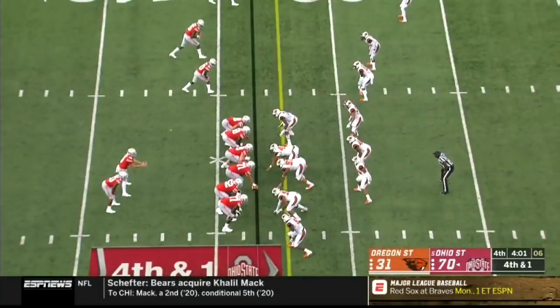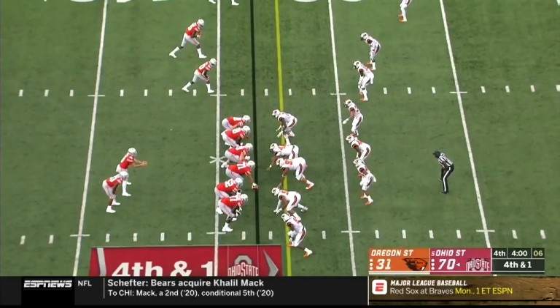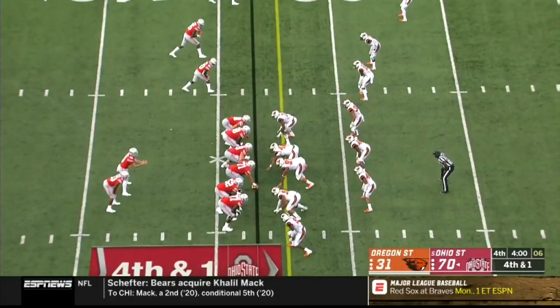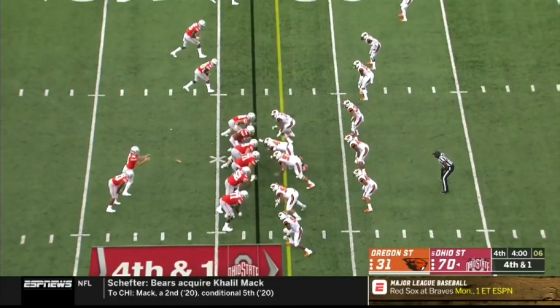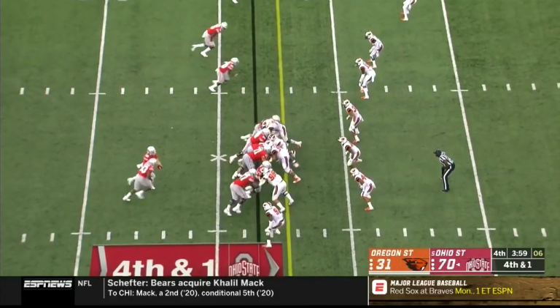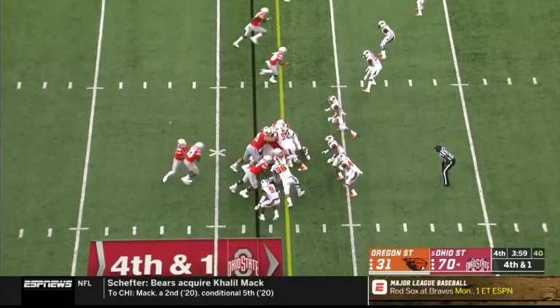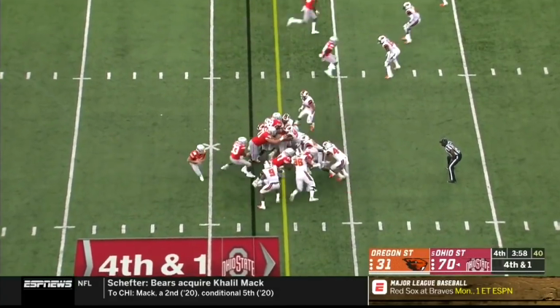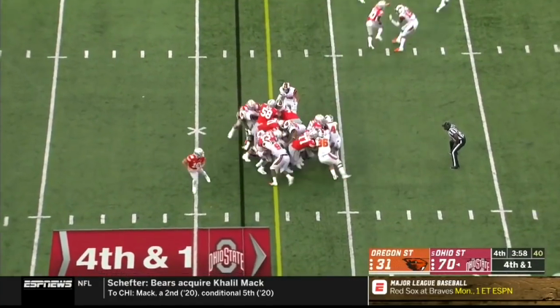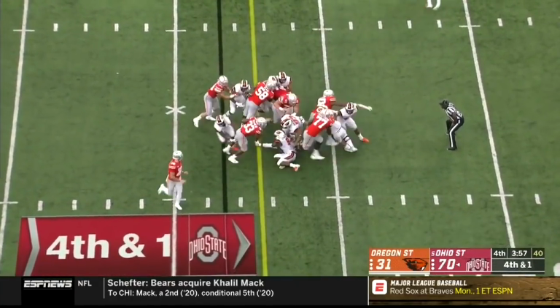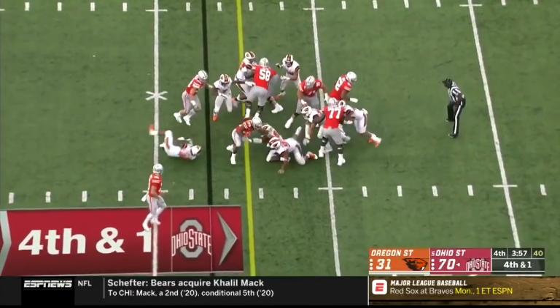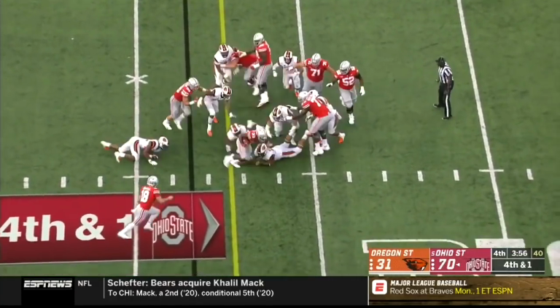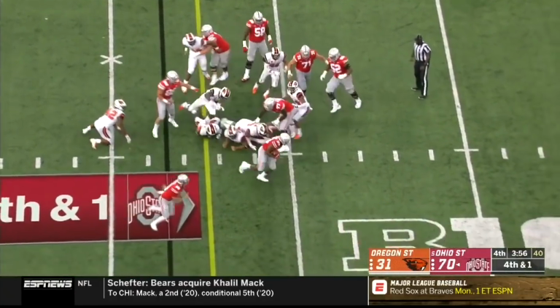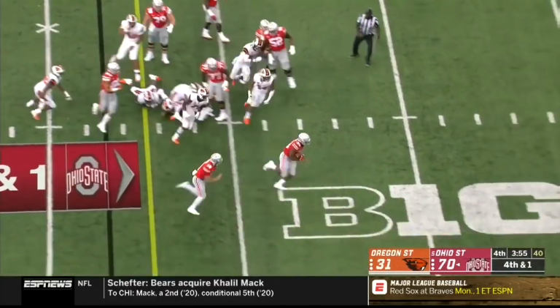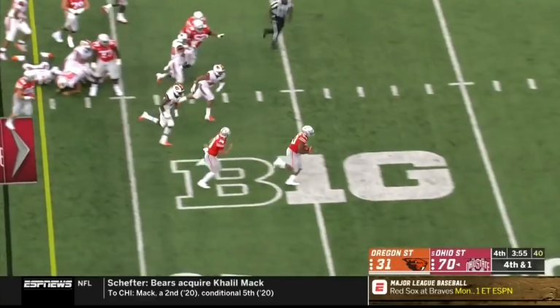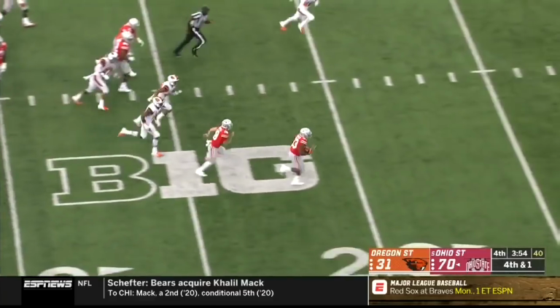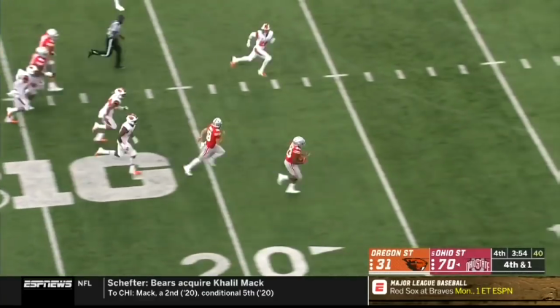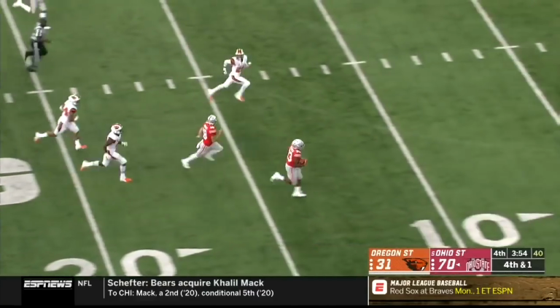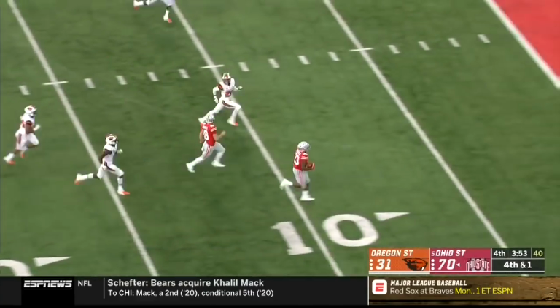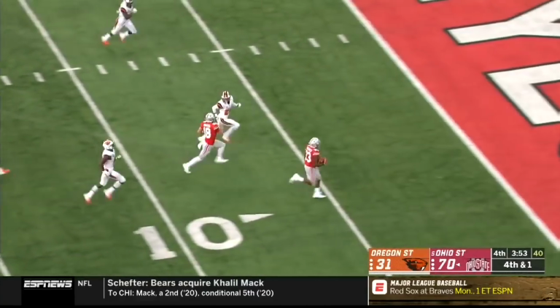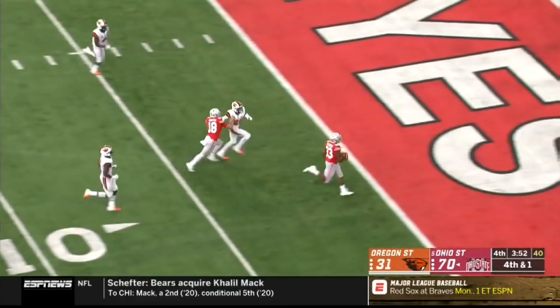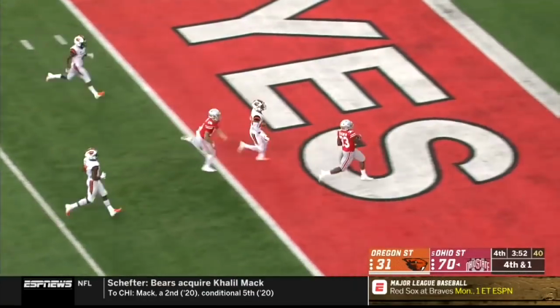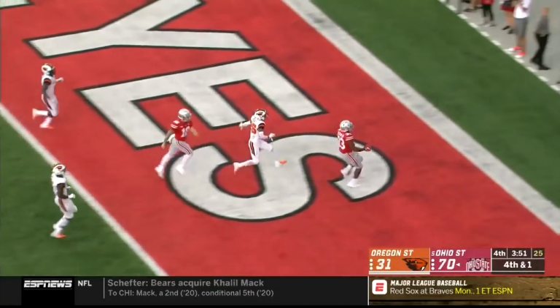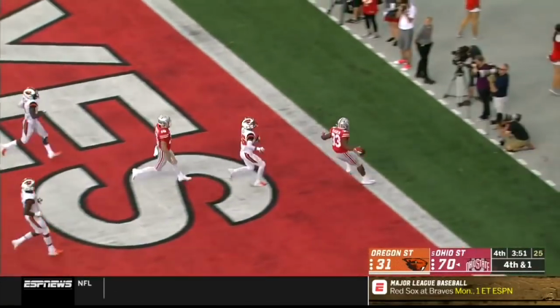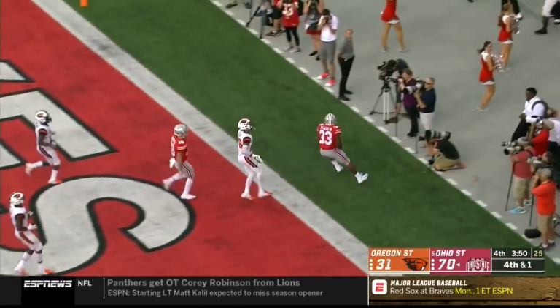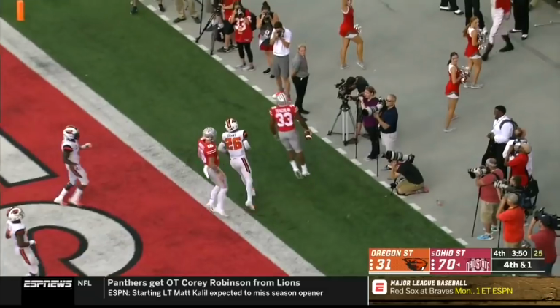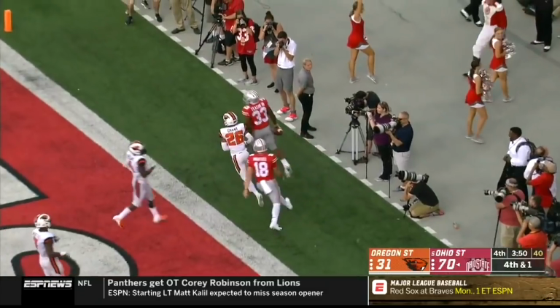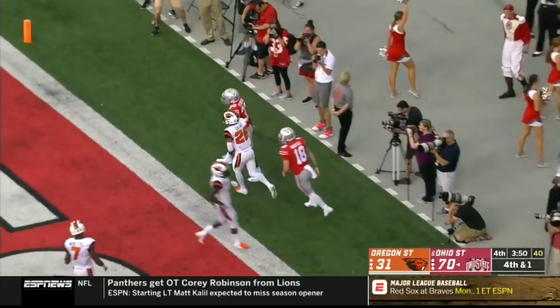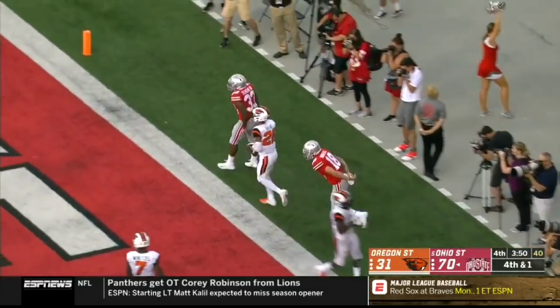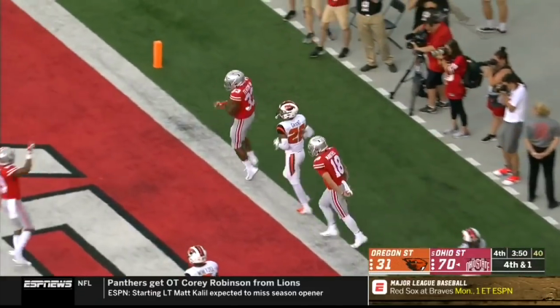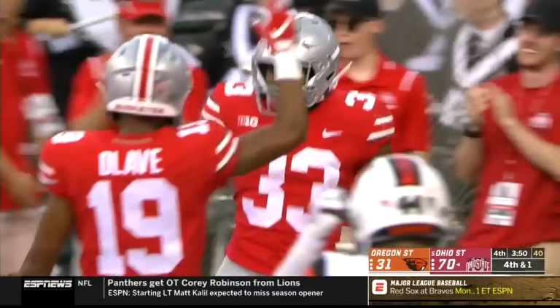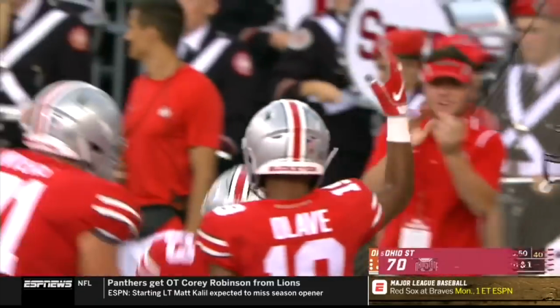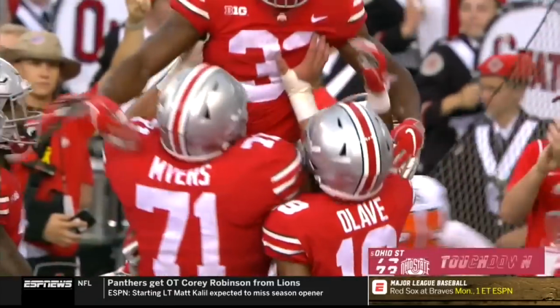Martell in the backfield with Master Teague. Teague gets the first down and he's going to get a touchdown. Two true freshmen, Brian Snead and Master Teague, each on the board here in the fourth quarter.